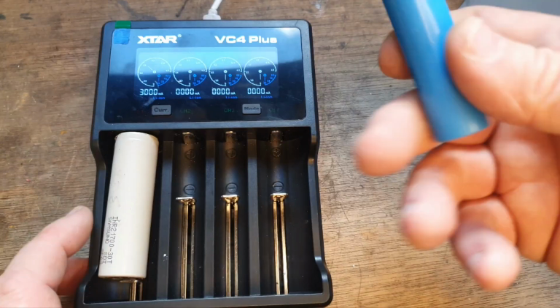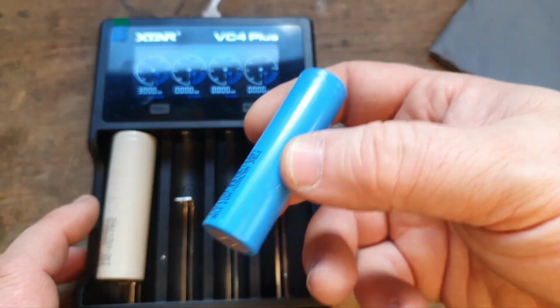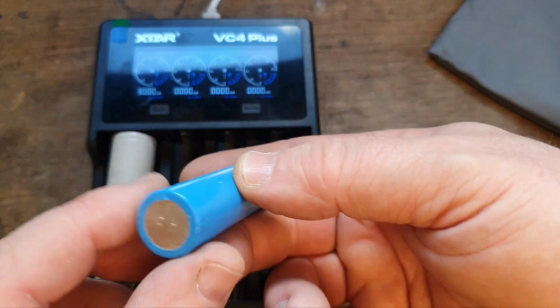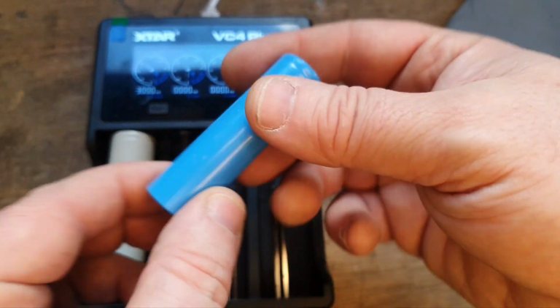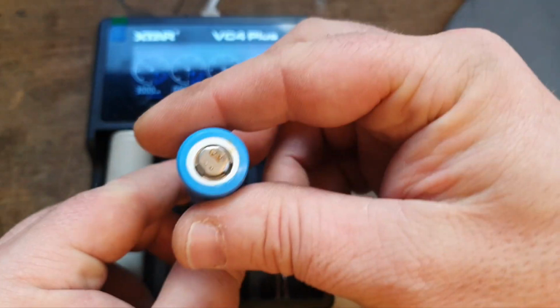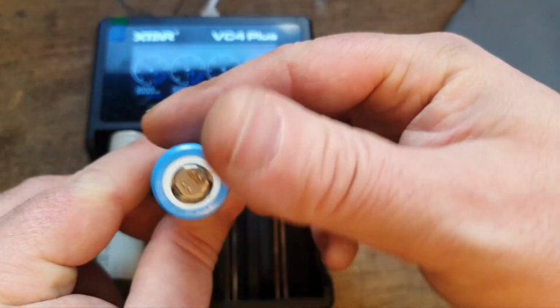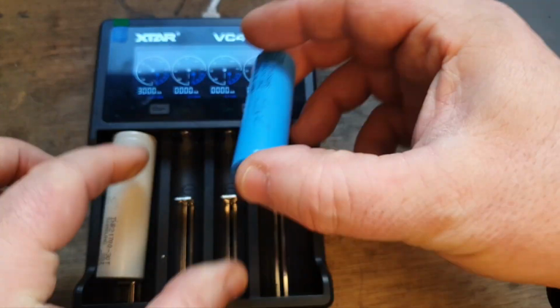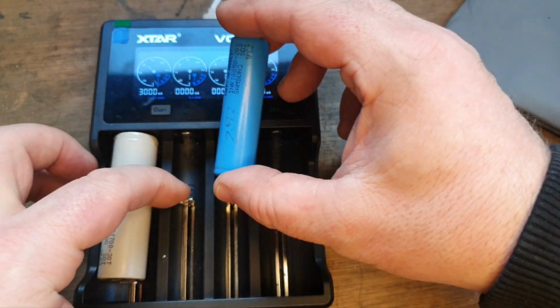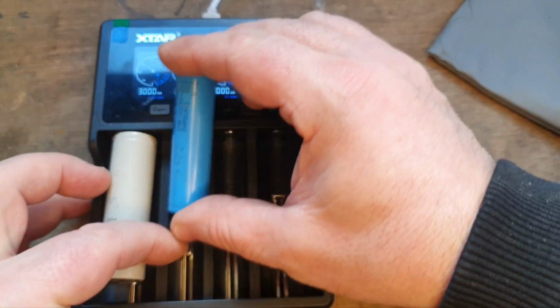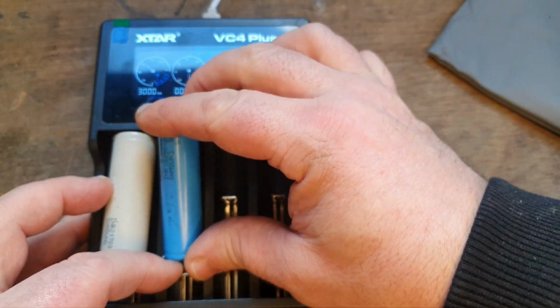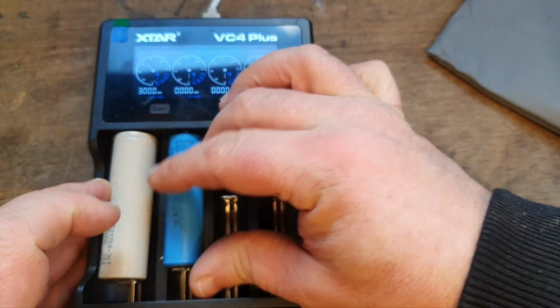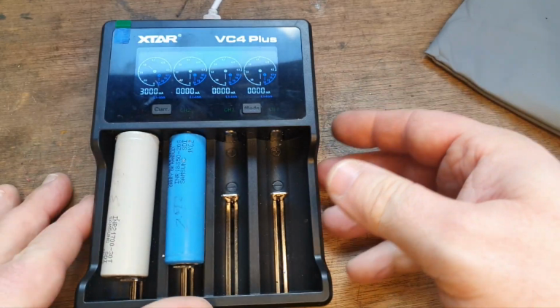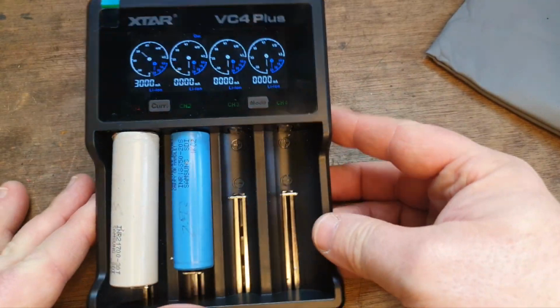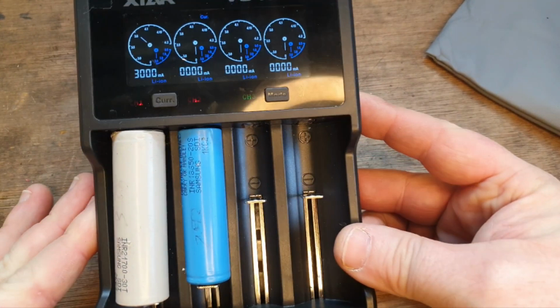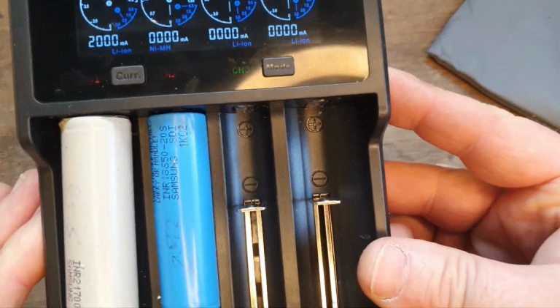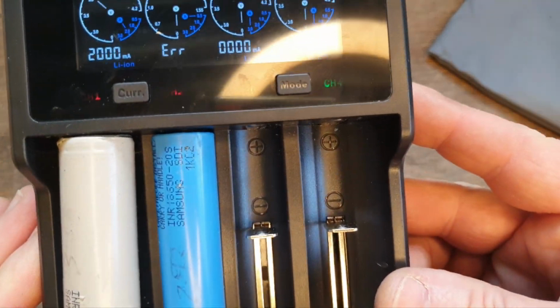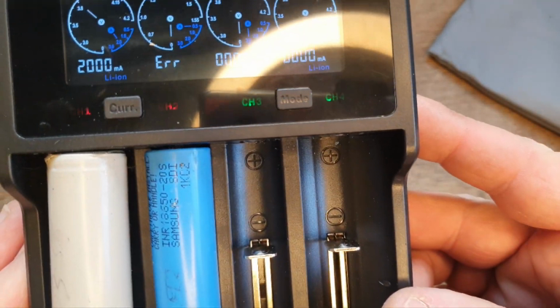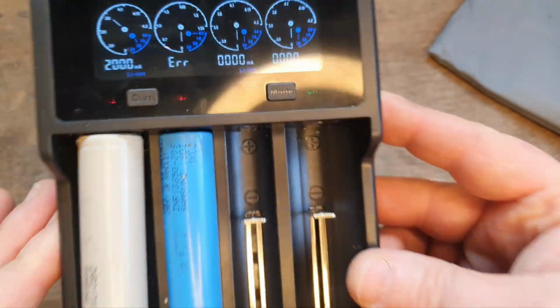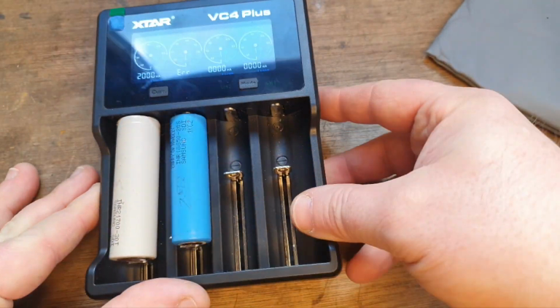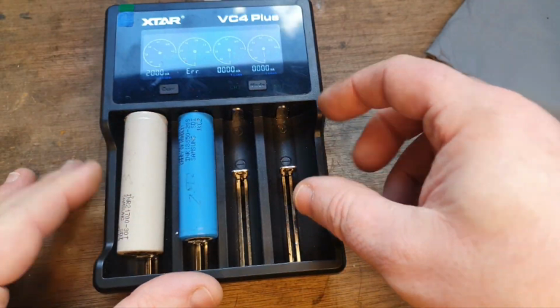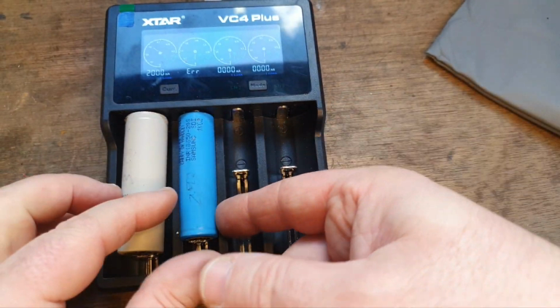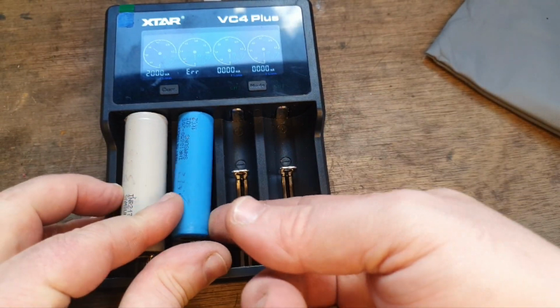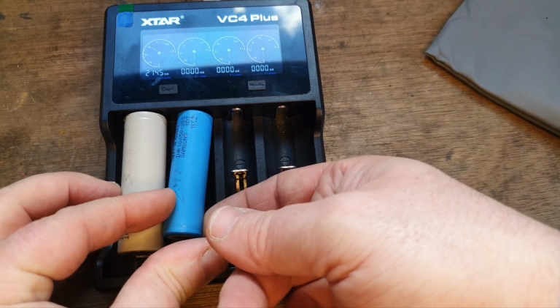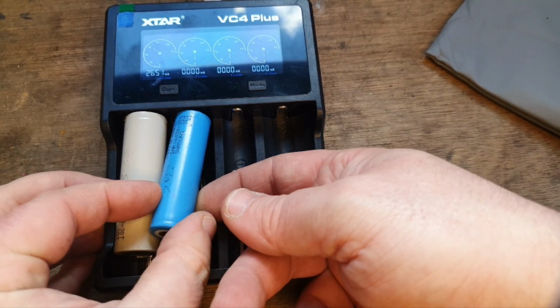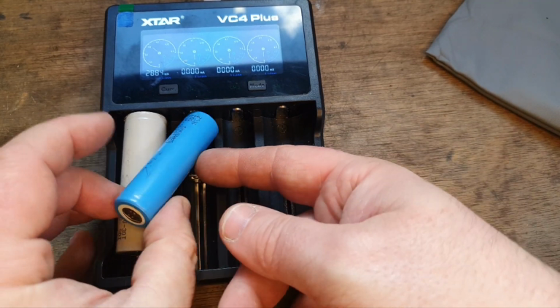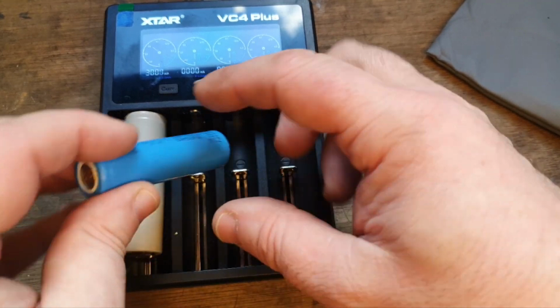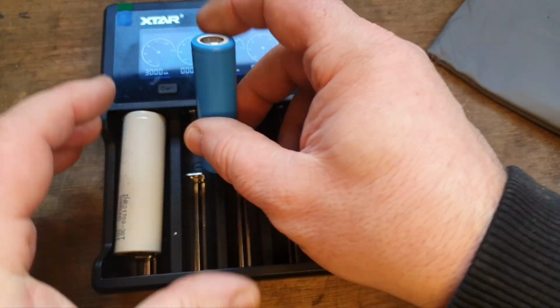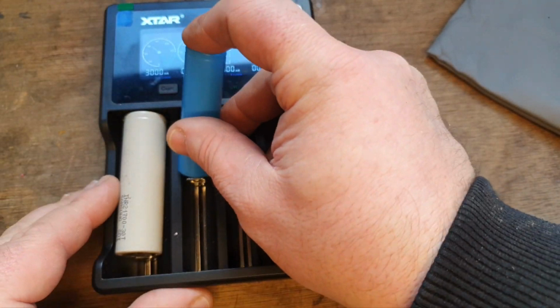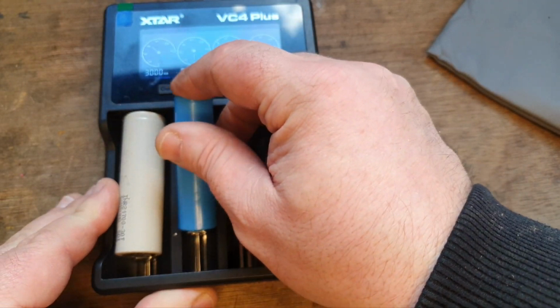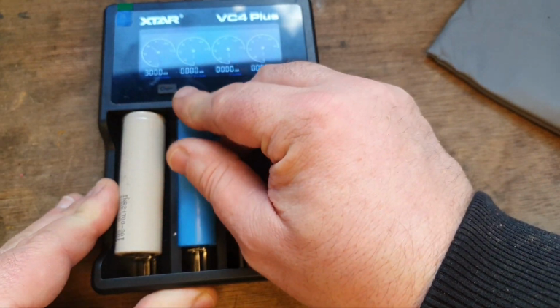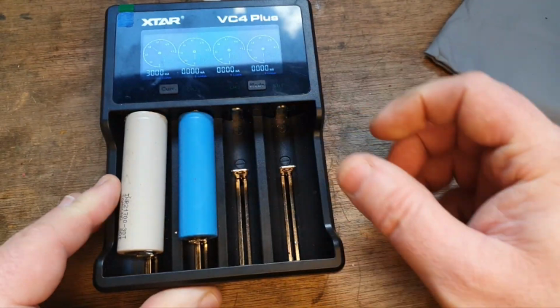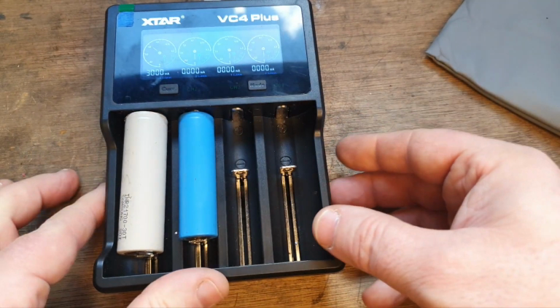So if I deliberately put this cell in the wrong way around, it'll bring up a message — 'Error' — that tells me it's on the wrong way around. And if I put it on the right way around, it'll change something on the display here too.